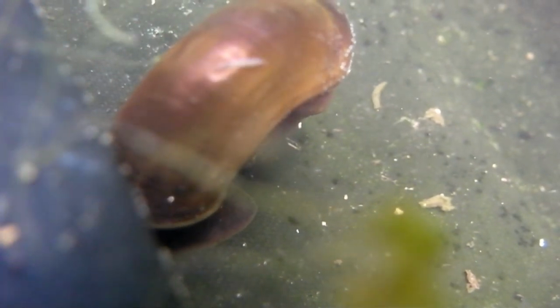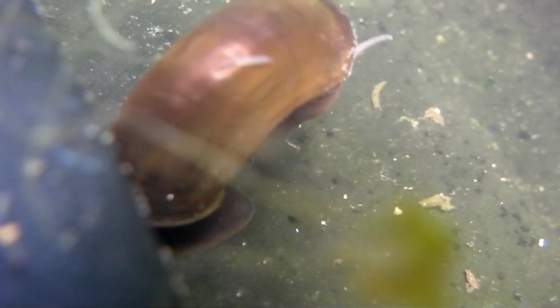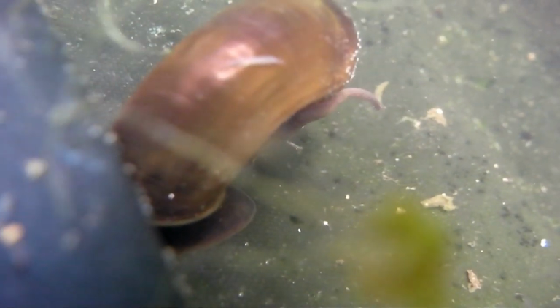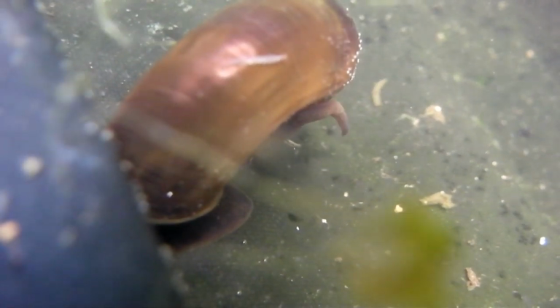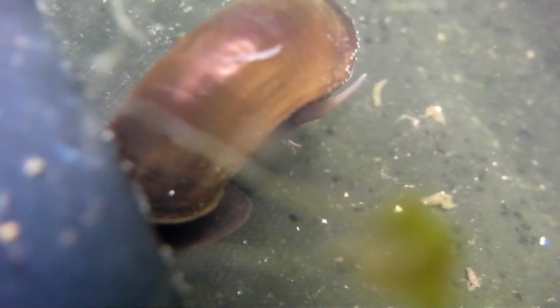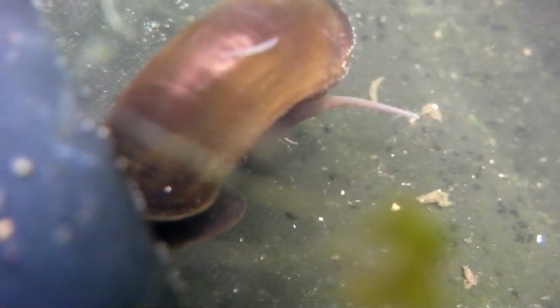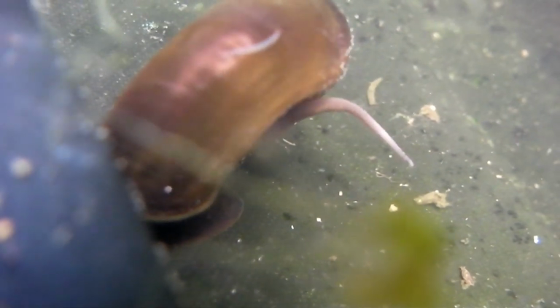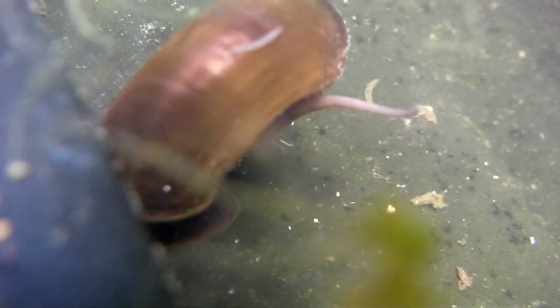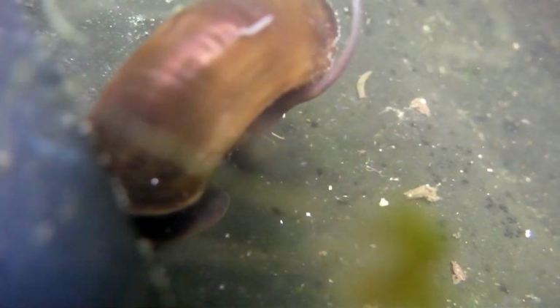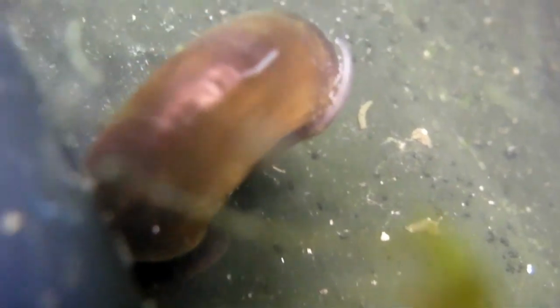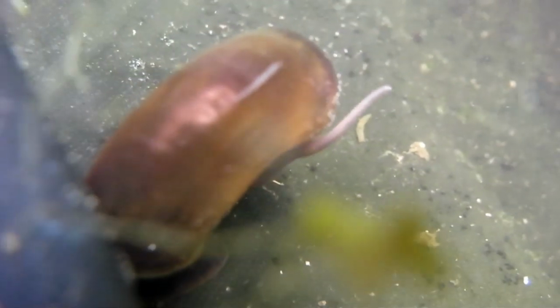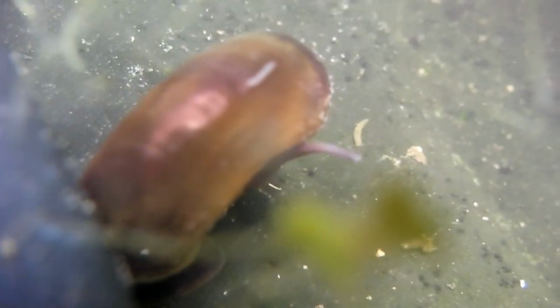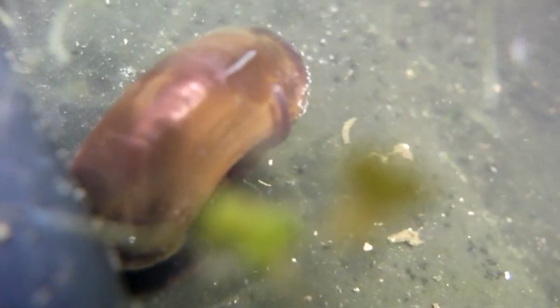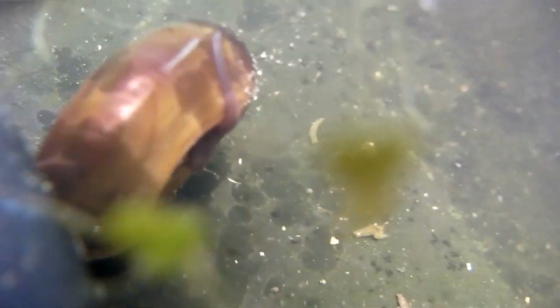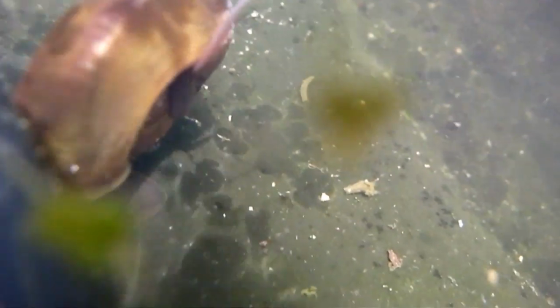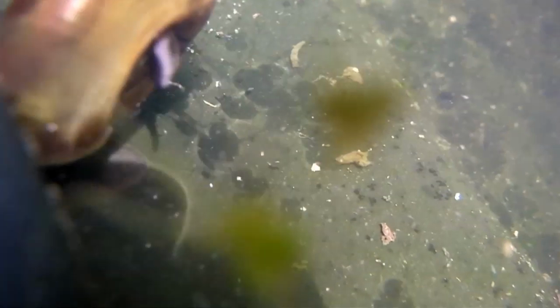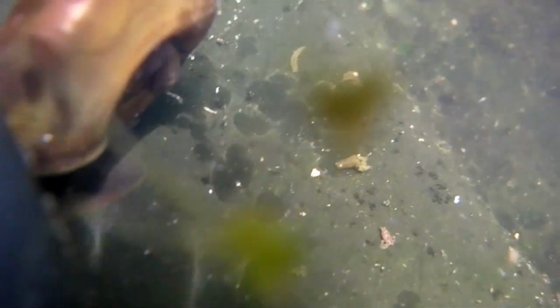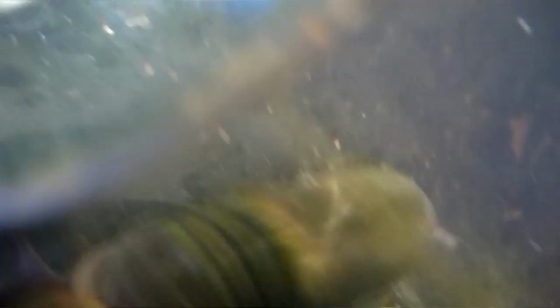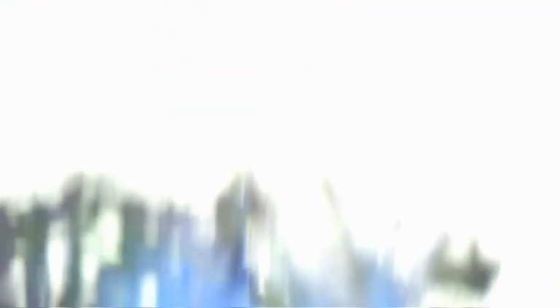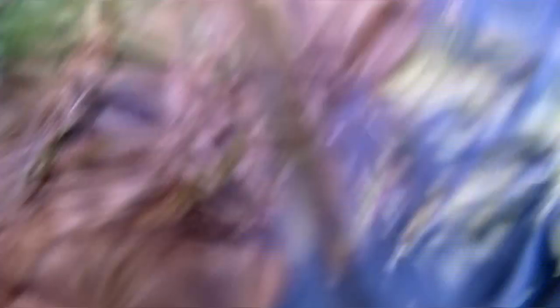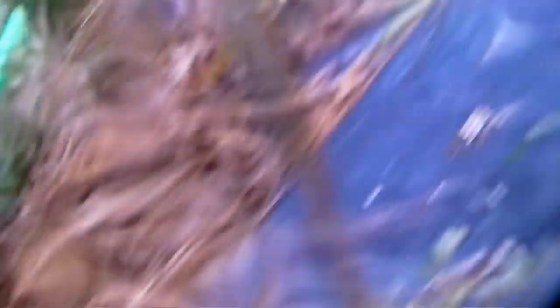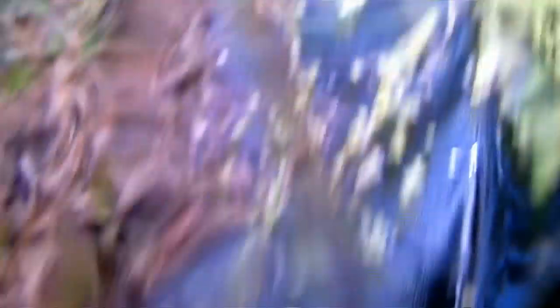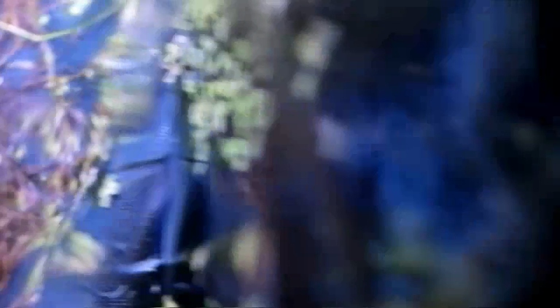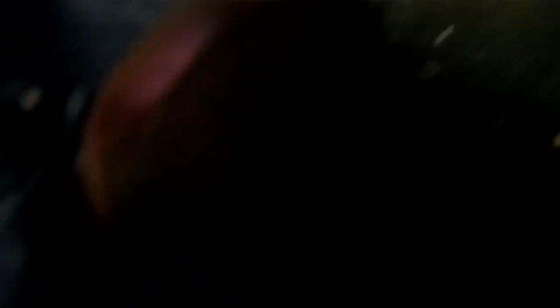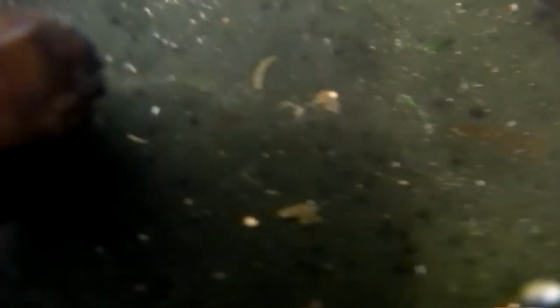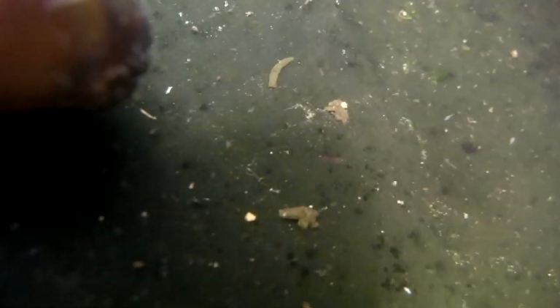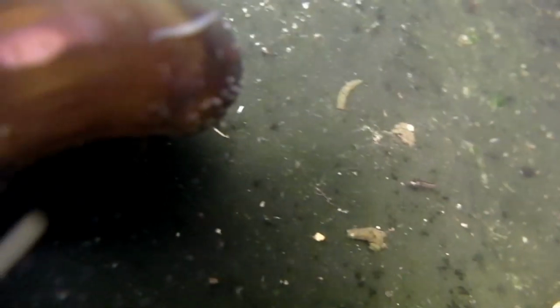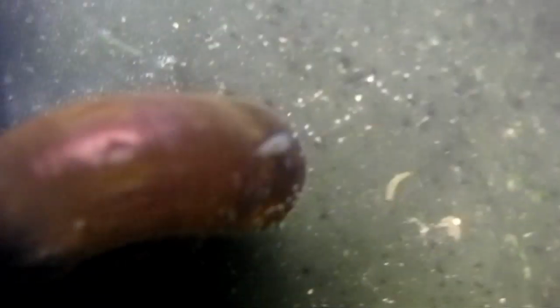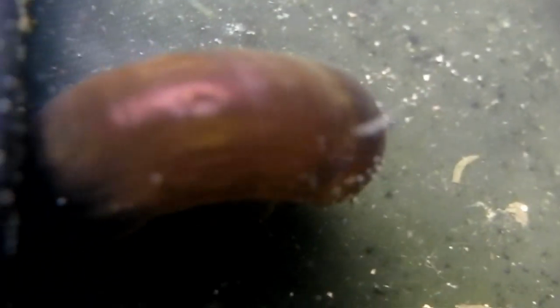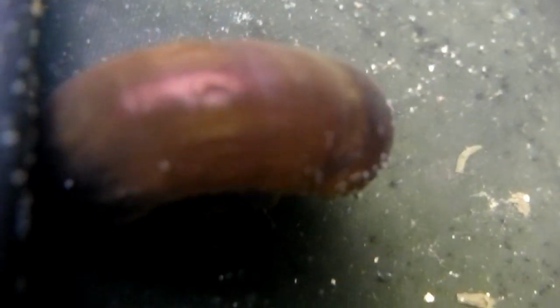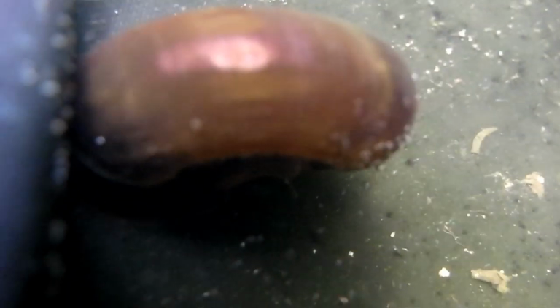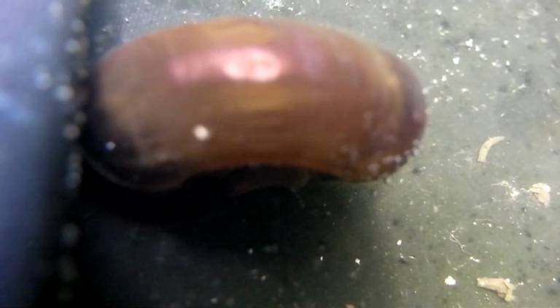That duckweed's a right nuisance when you're trying to film — it gets stuck on the front of the camera. Let me just clean it off. There we go. Oops, frightened that one away.